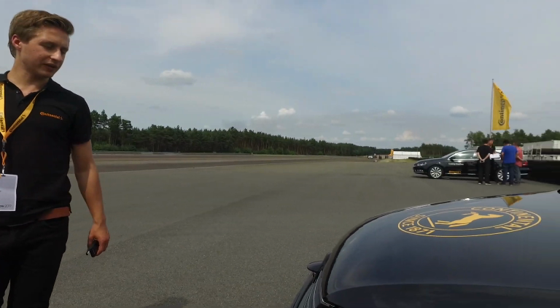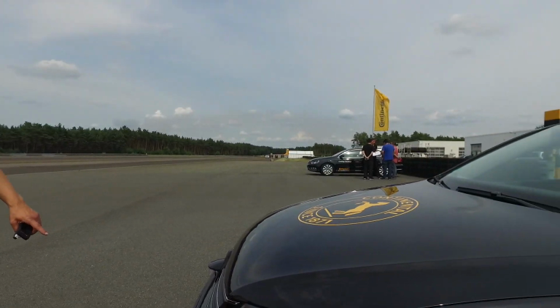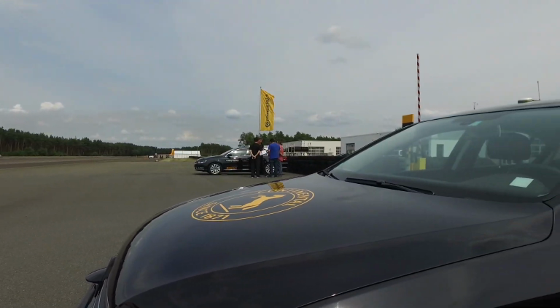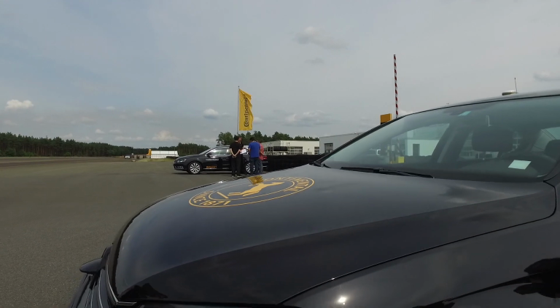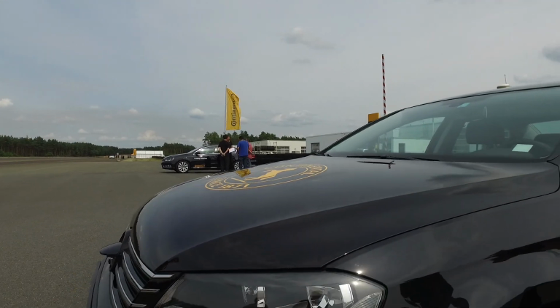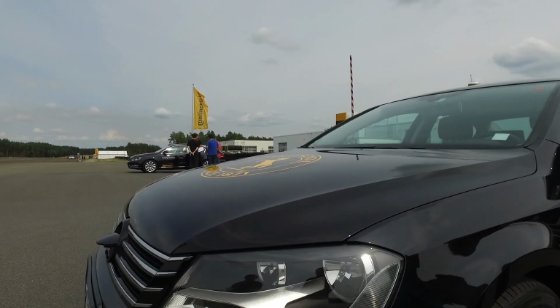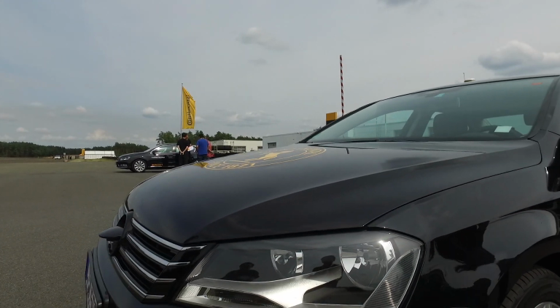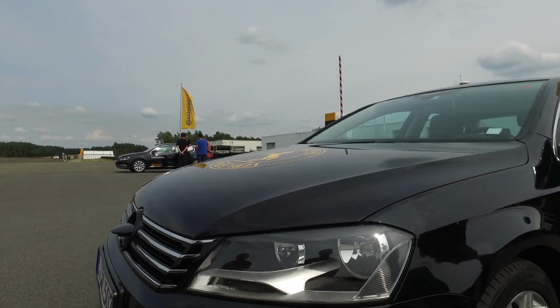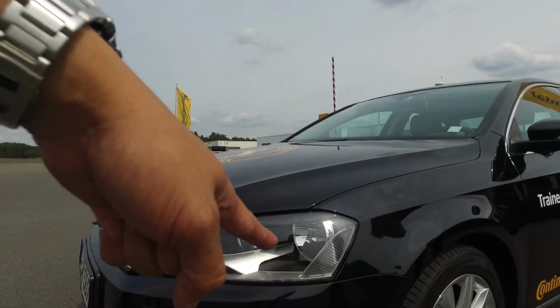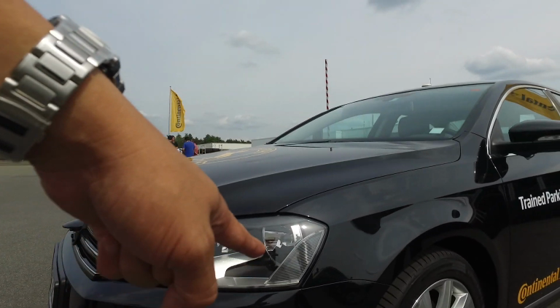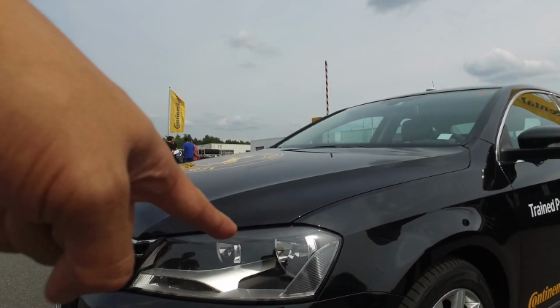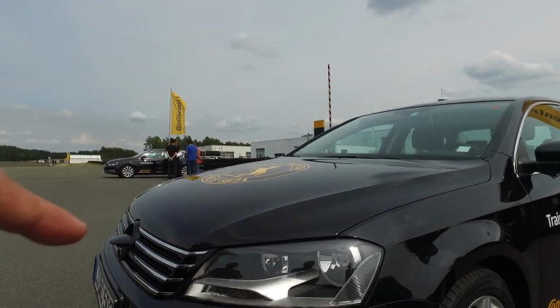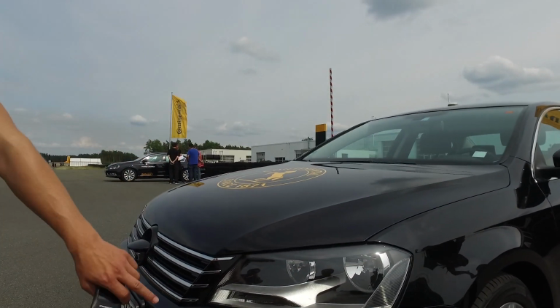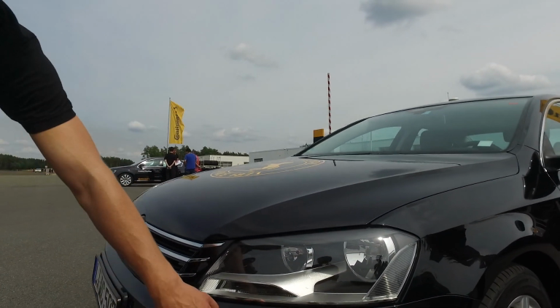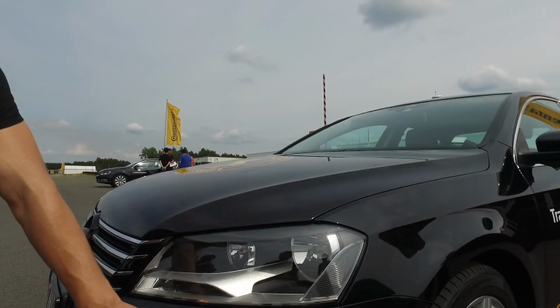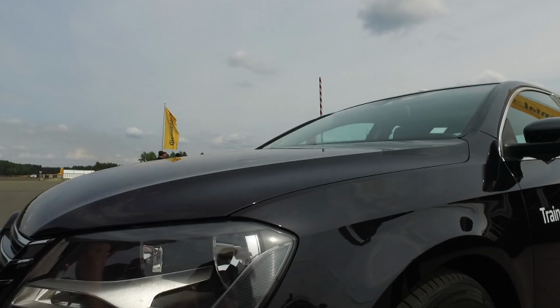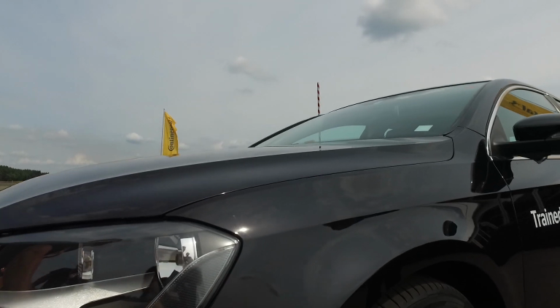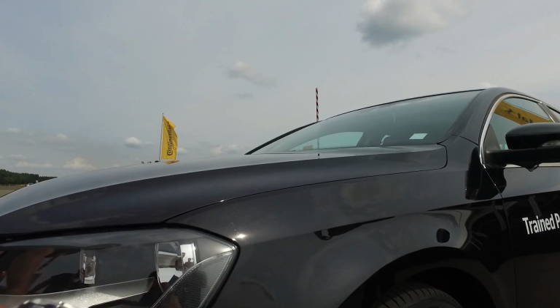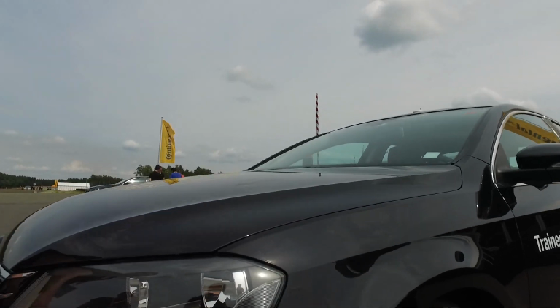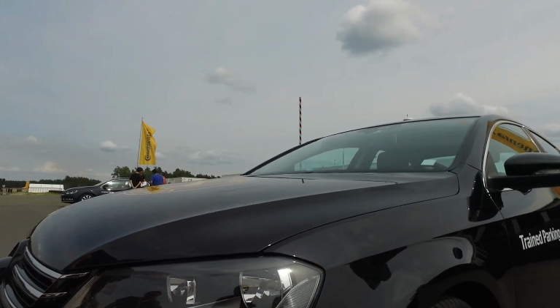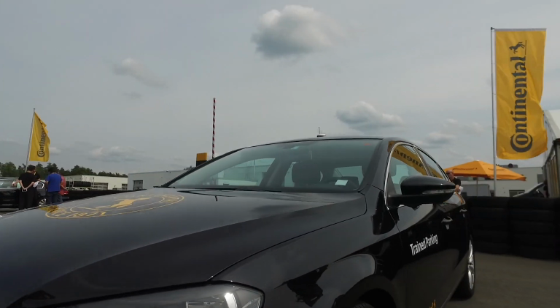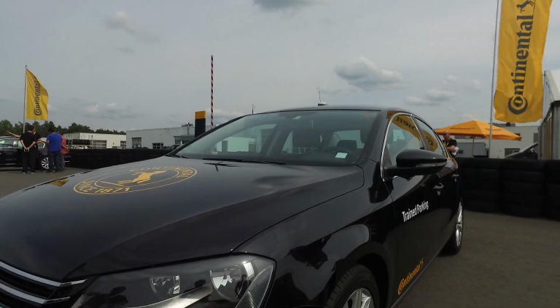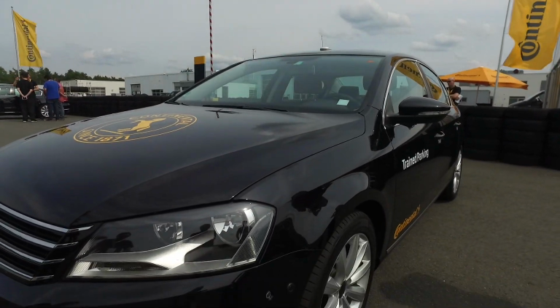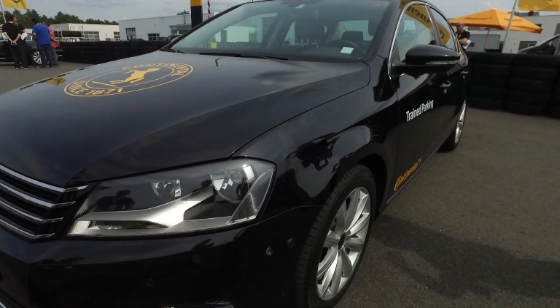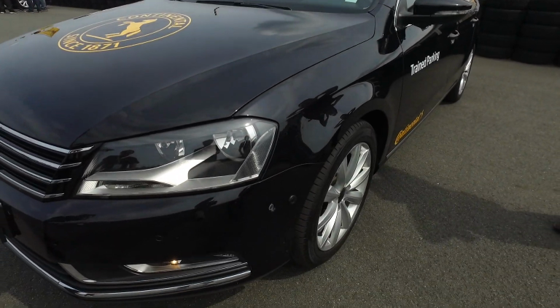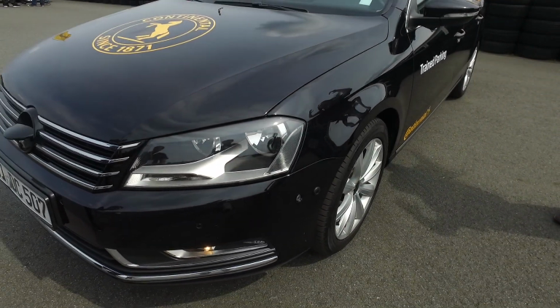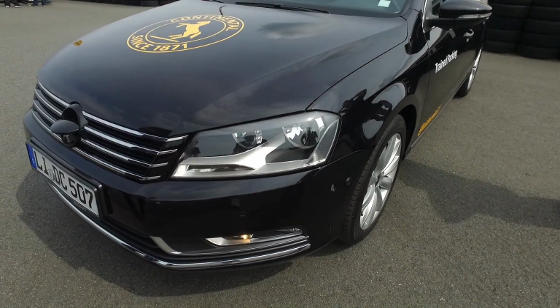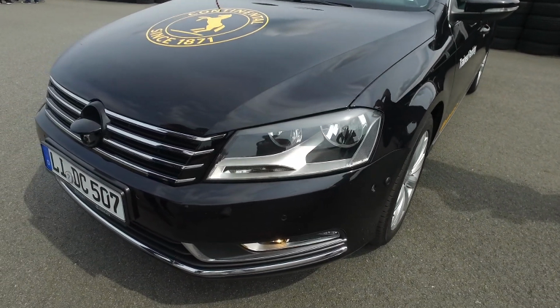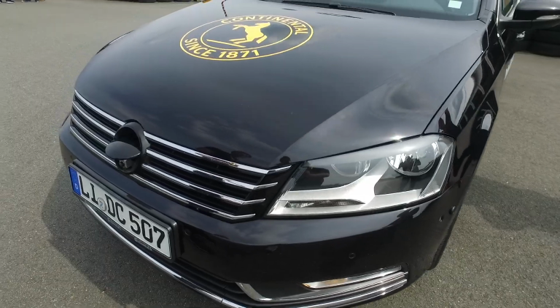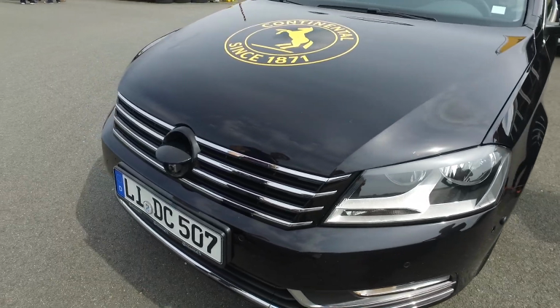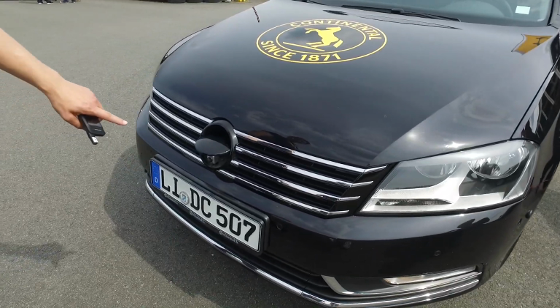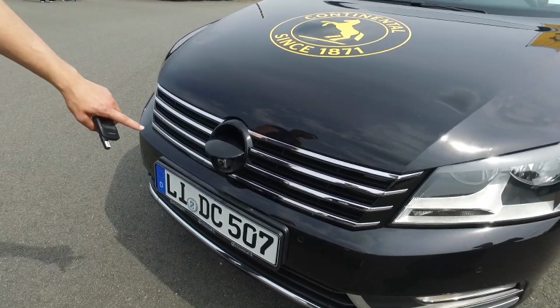Are these radar sensors? Yeah, but we don't use it here. Are these additional ones that you all install? These are ultrasonic sensors. We don't use it here, but these are of course ultrasonic sensors. And that's the fourth camera.